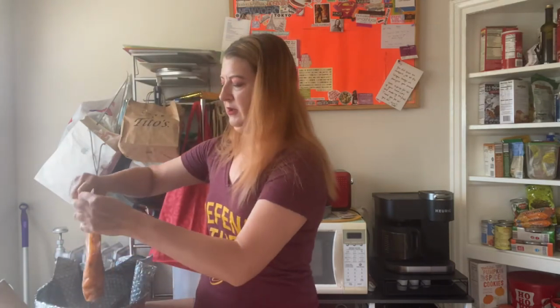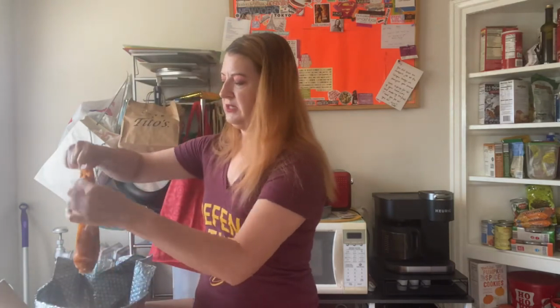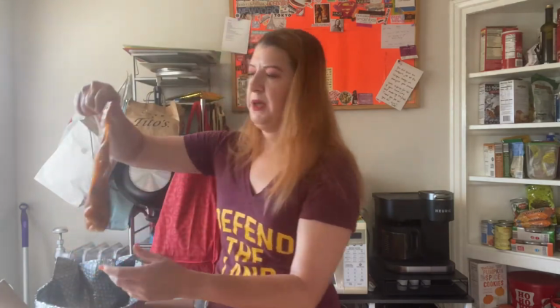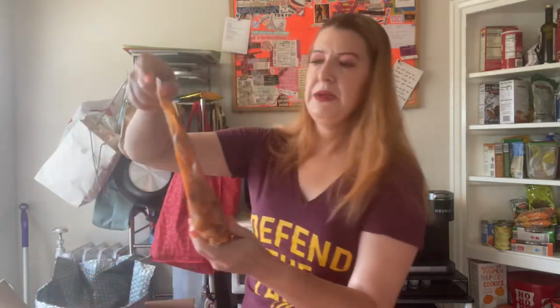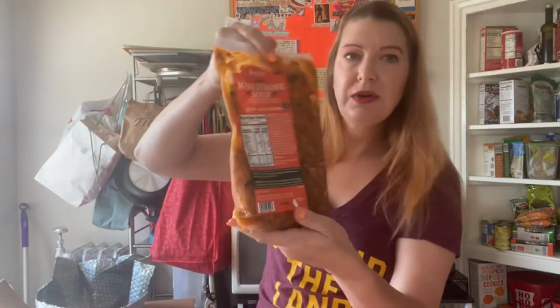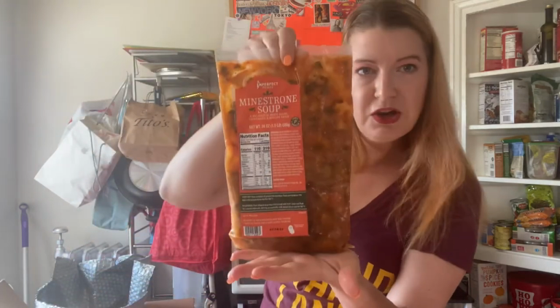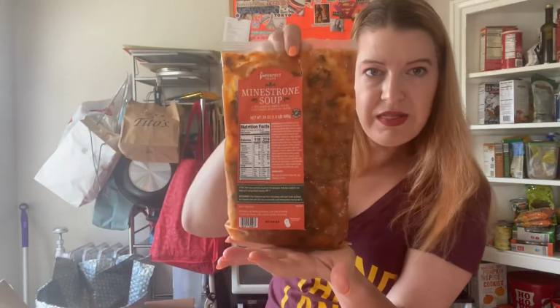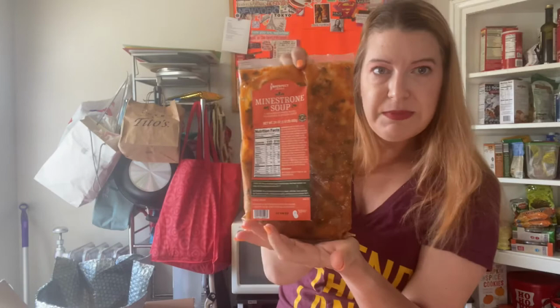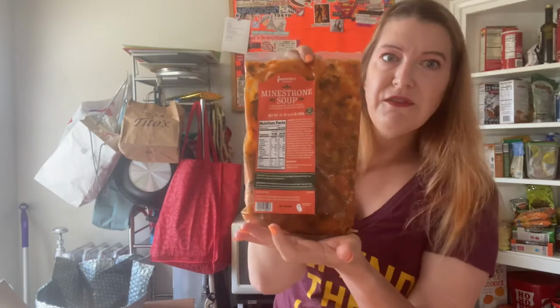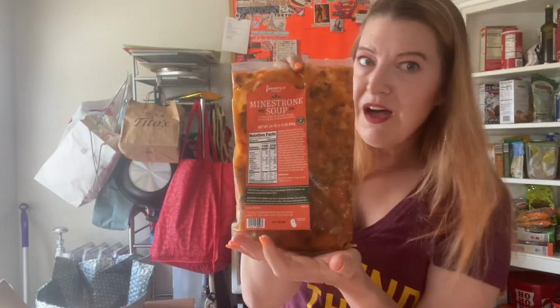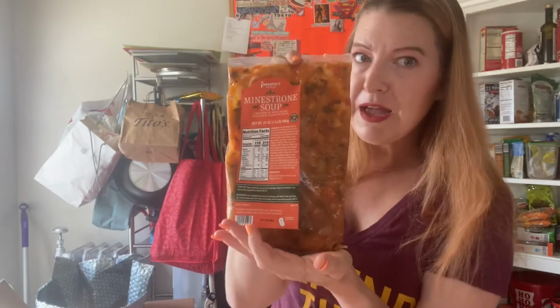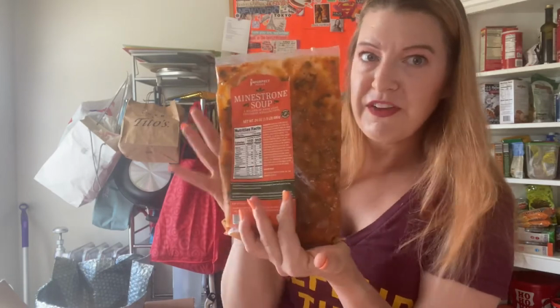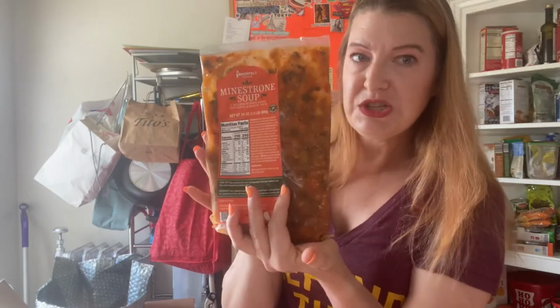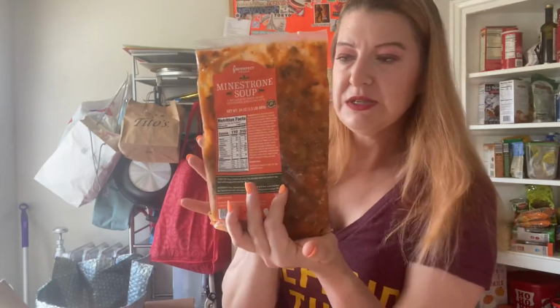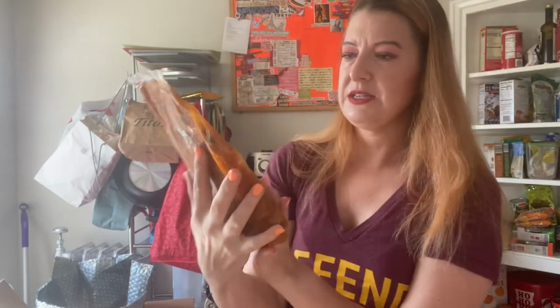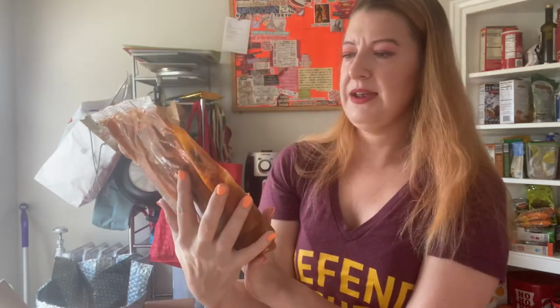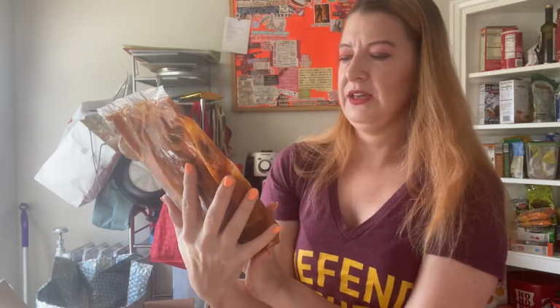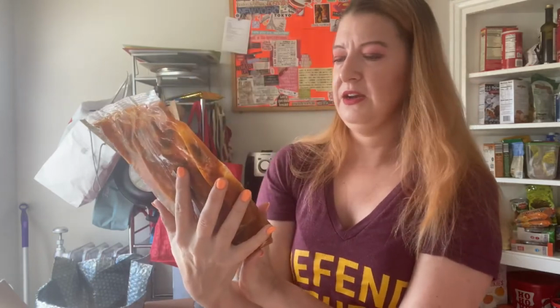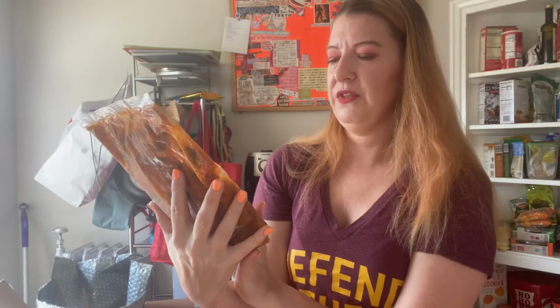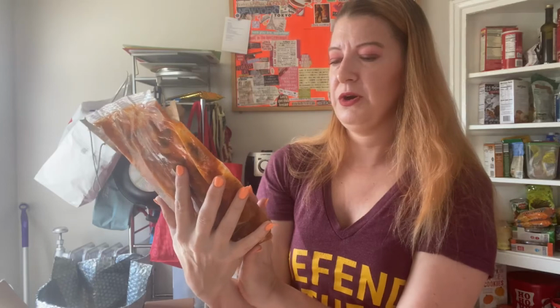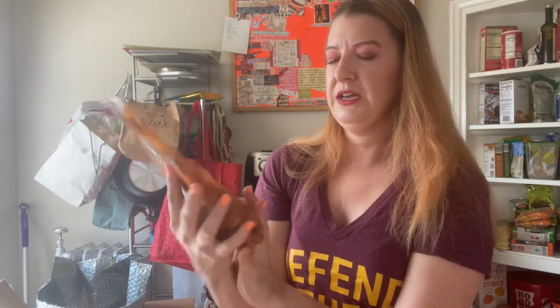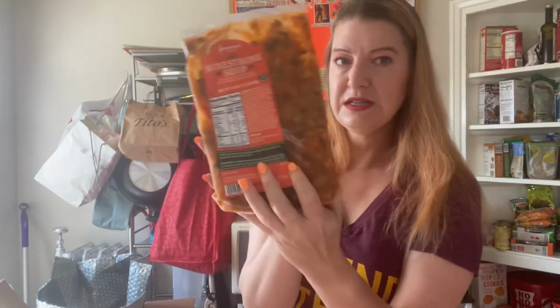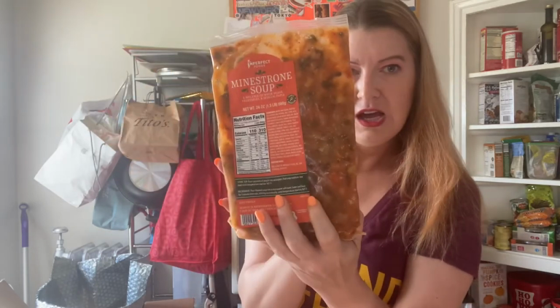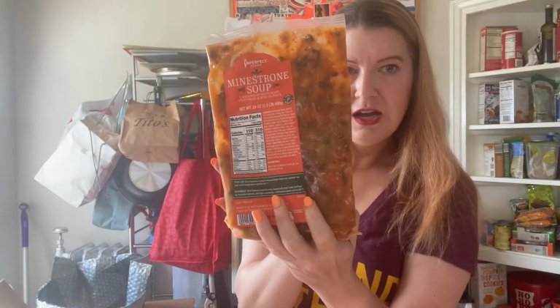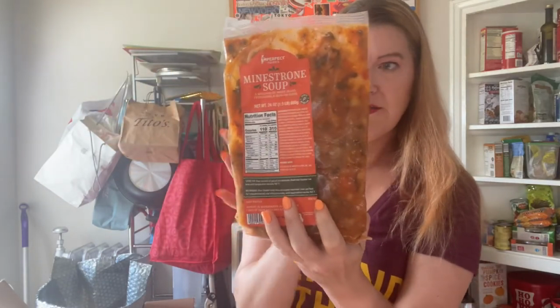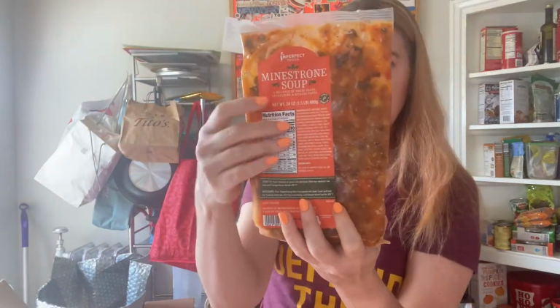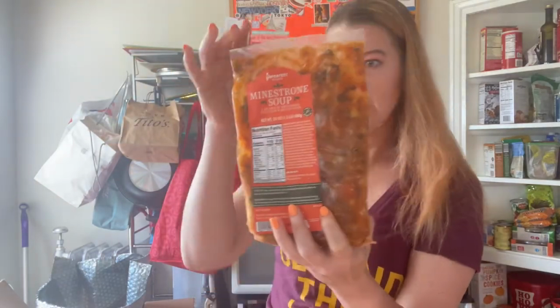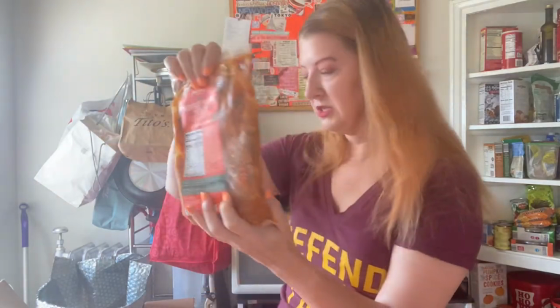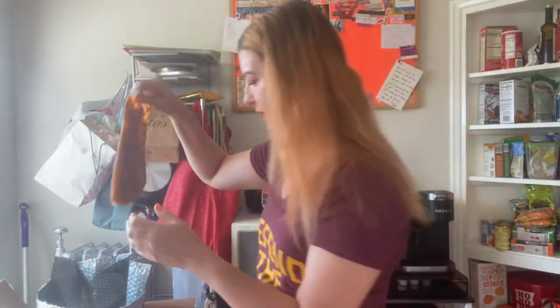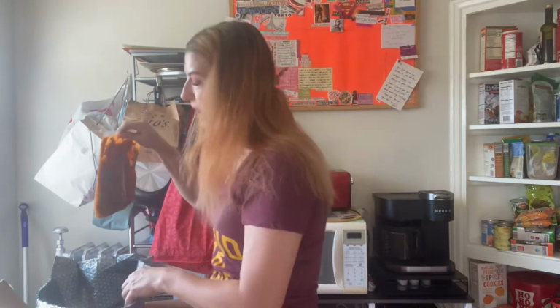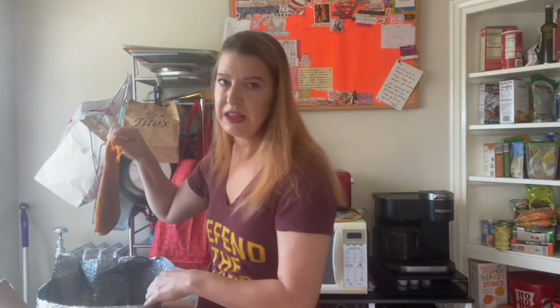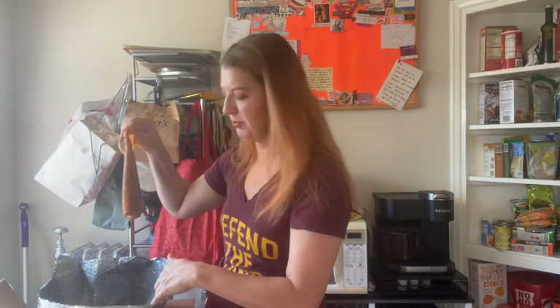We got some minestrone soup that is made from imperfect vegetables. That's right — everything in here for the most part is made from produce that was imperfect, or pasta that was imperfect.